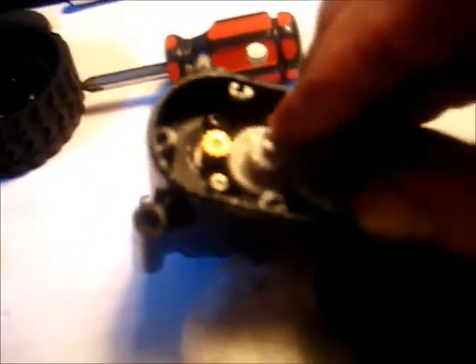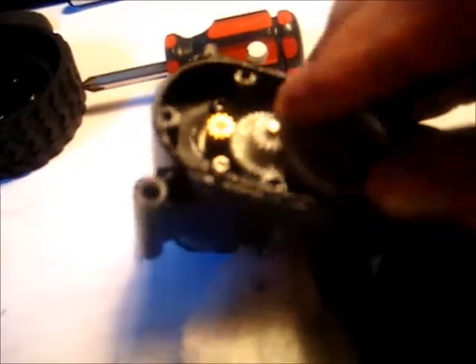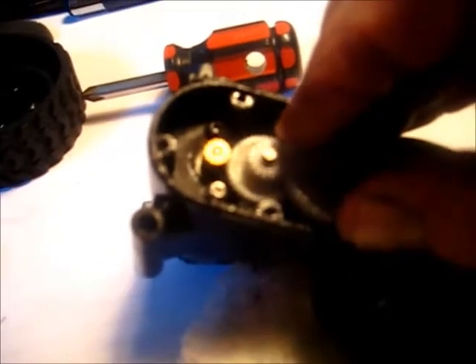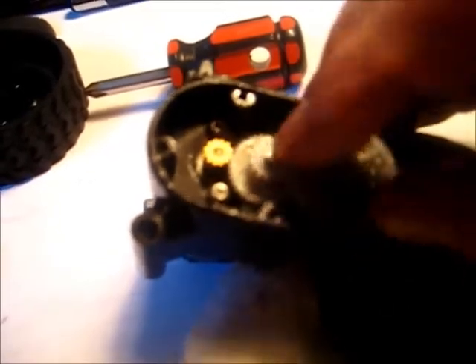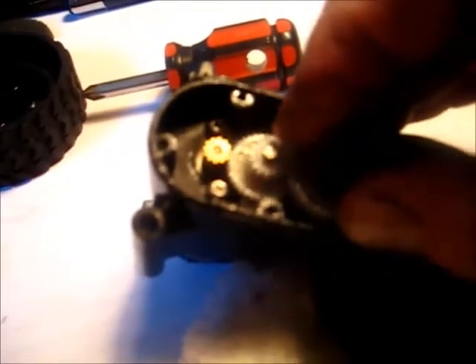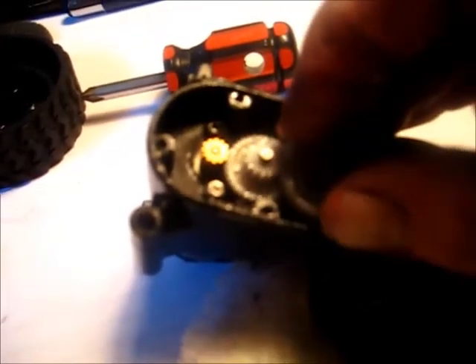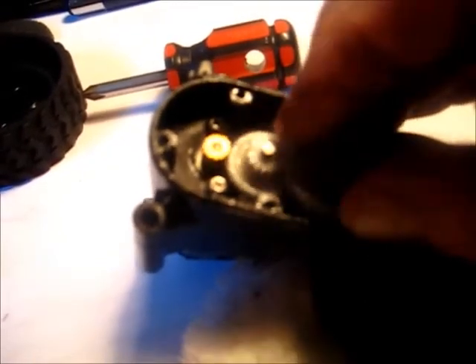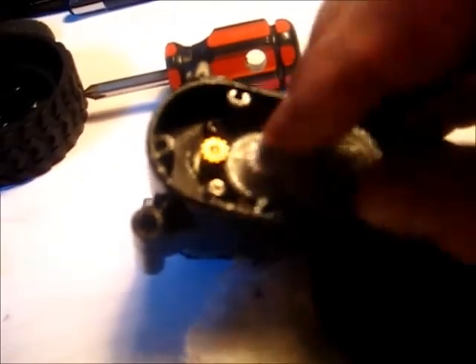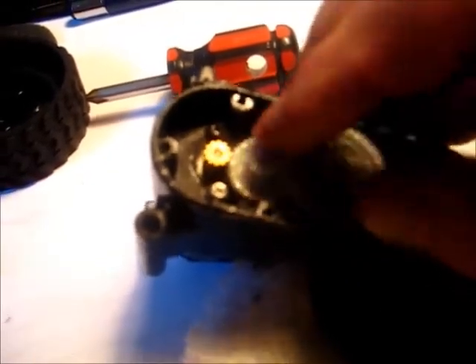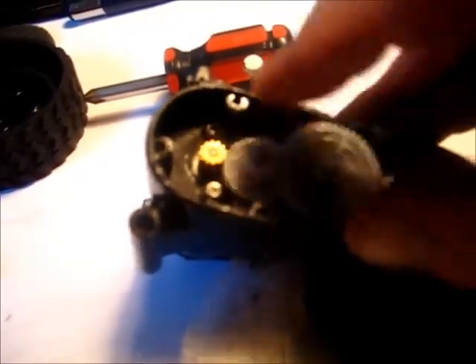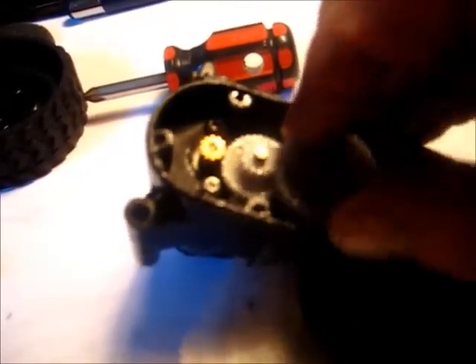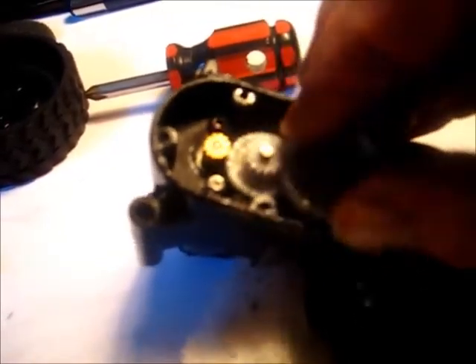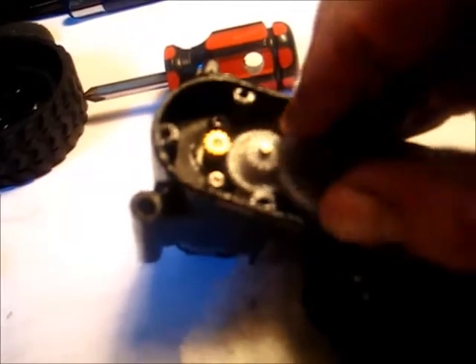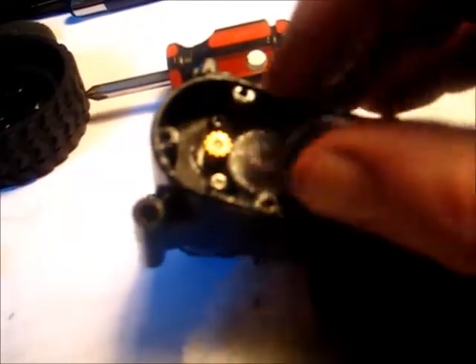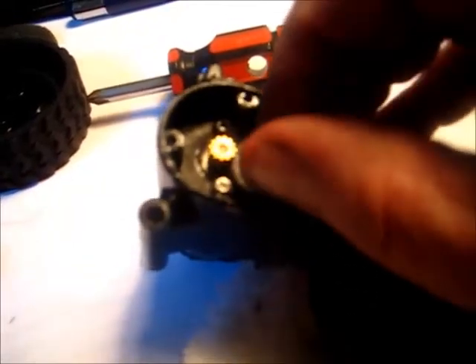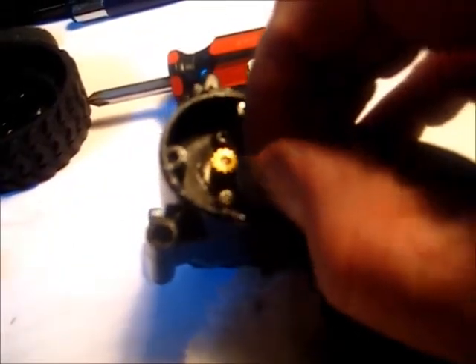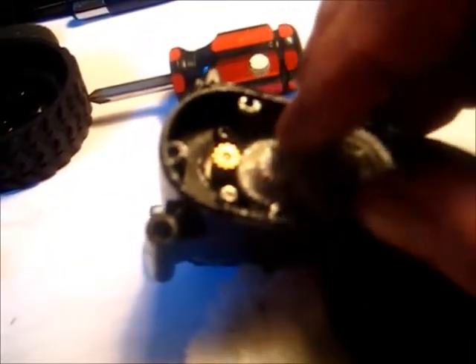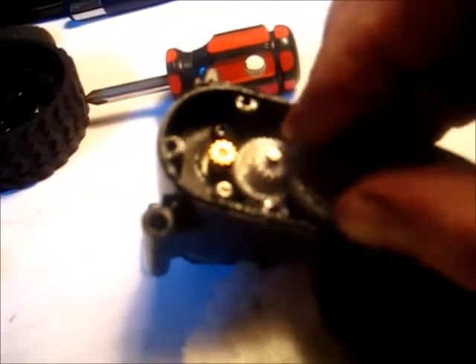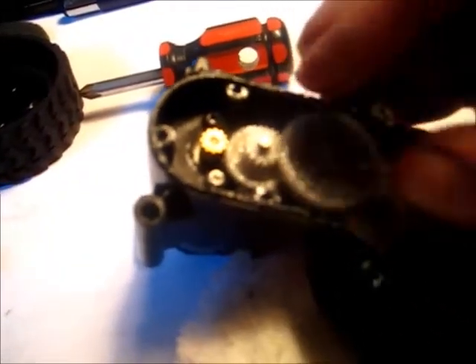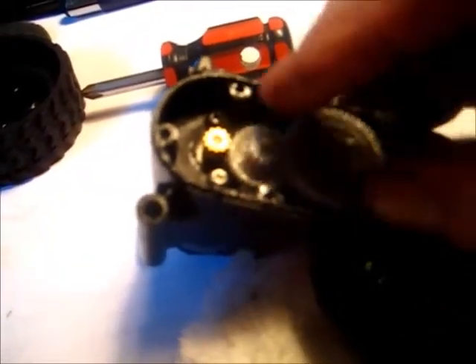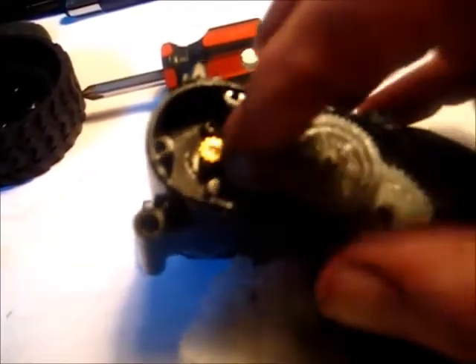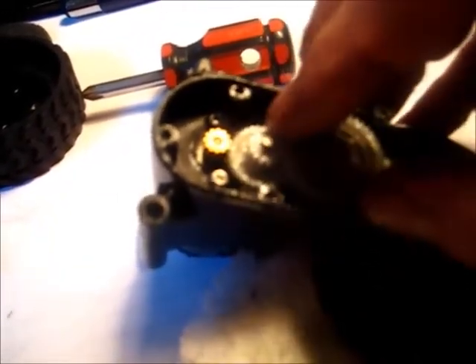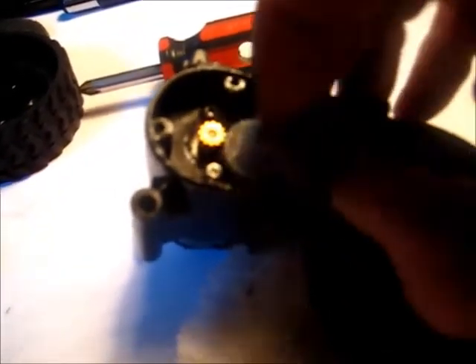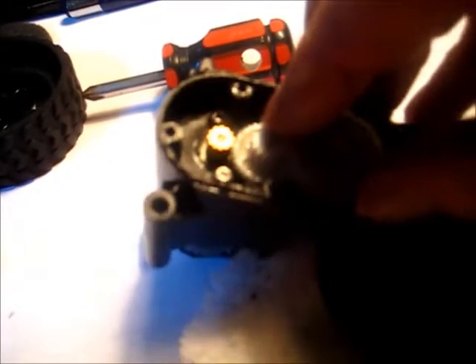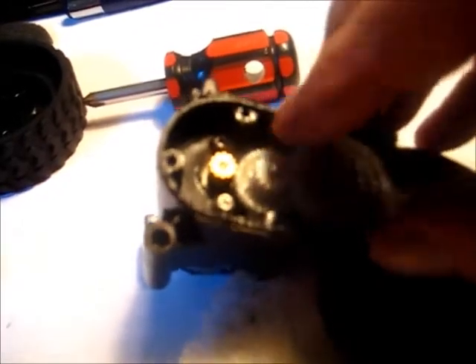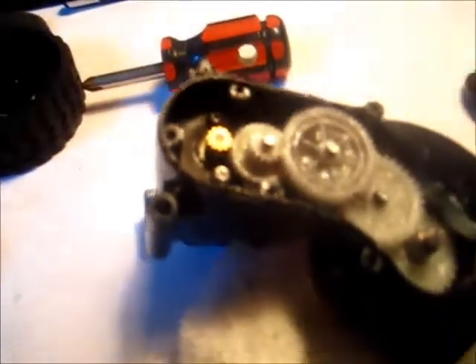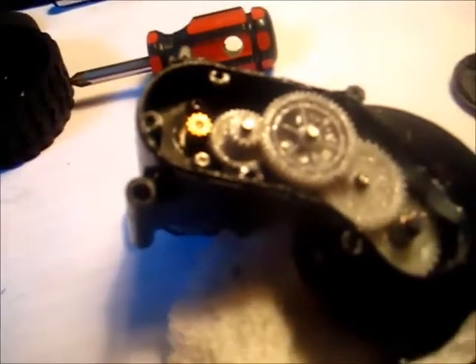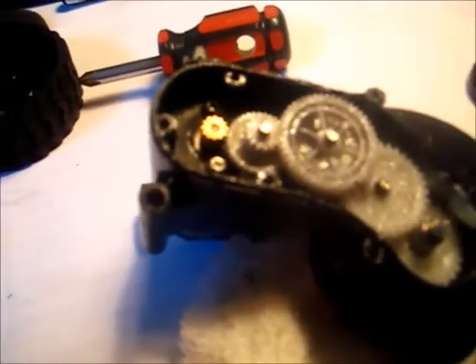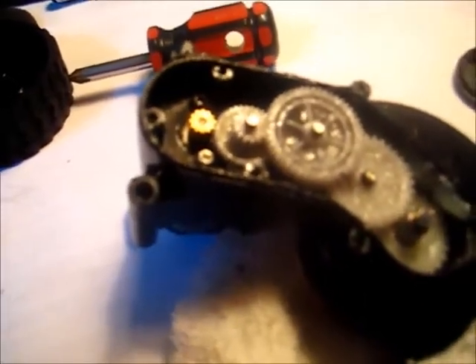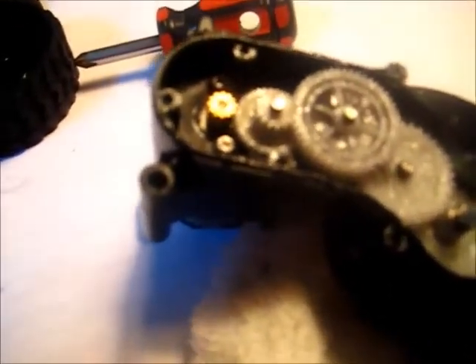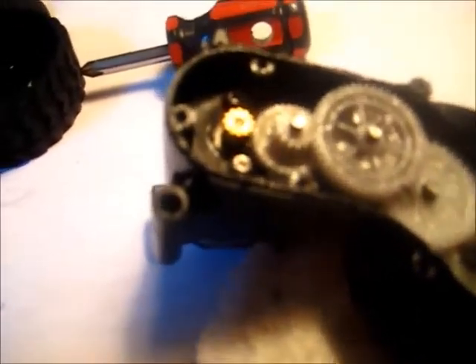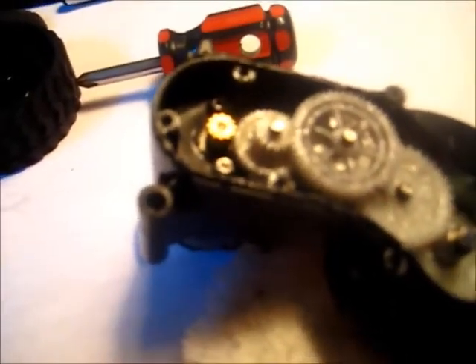So I think the unit is failing because periodically it gets stuck — probably put a little stress on that one gear, that one plastic gear. I think that's all that needs to be replaced on this unit.